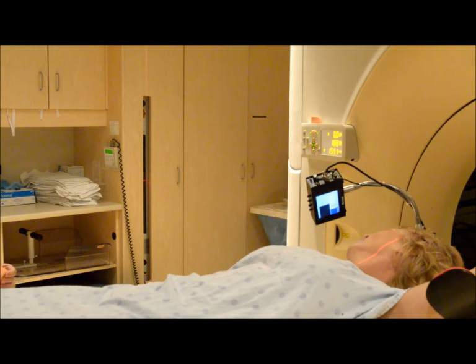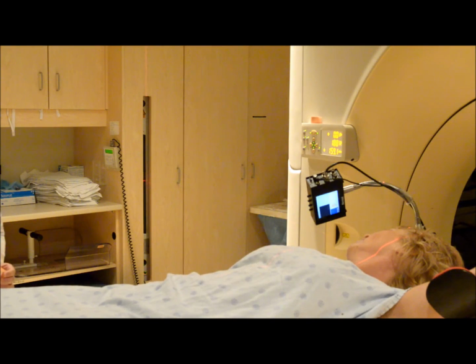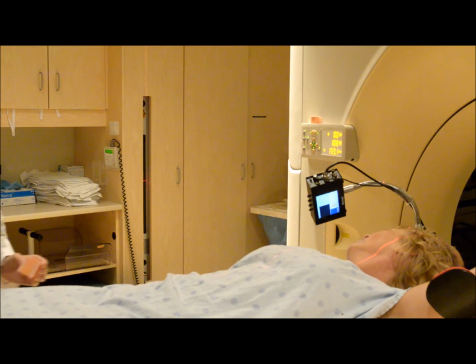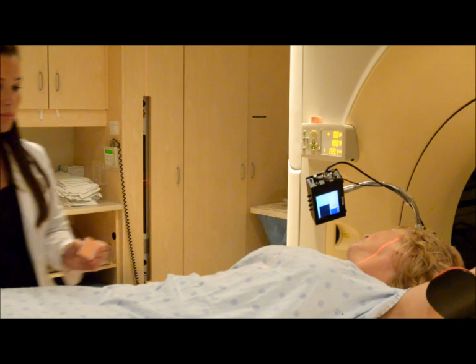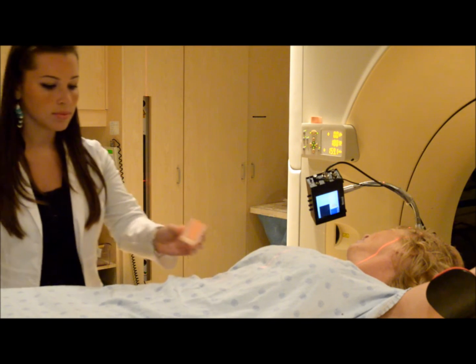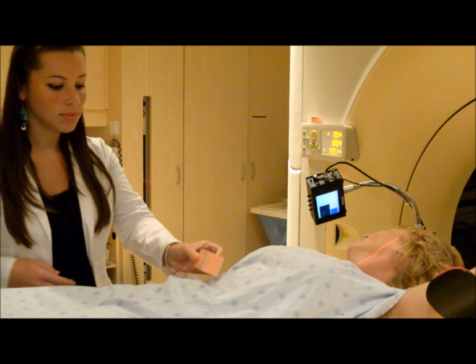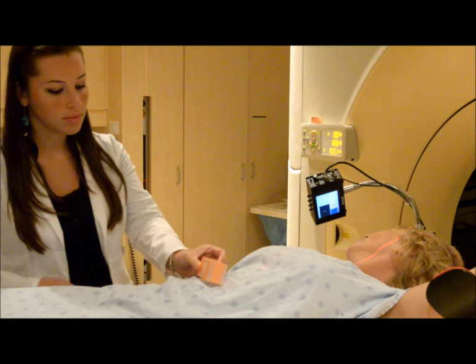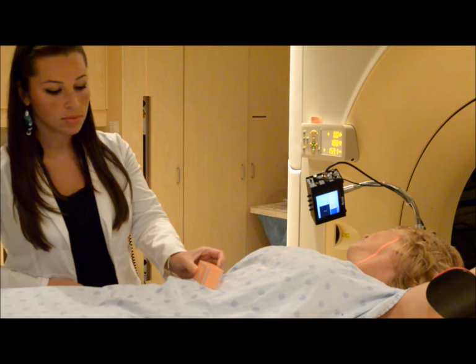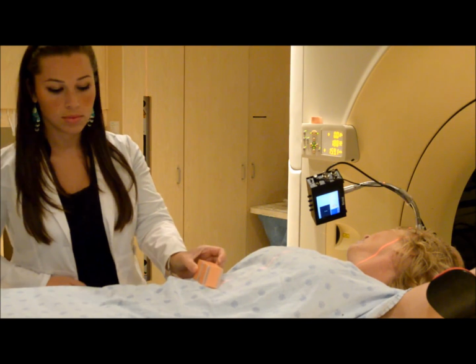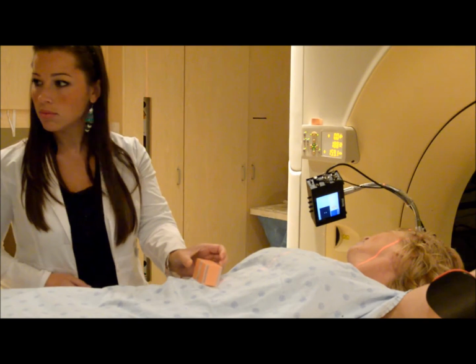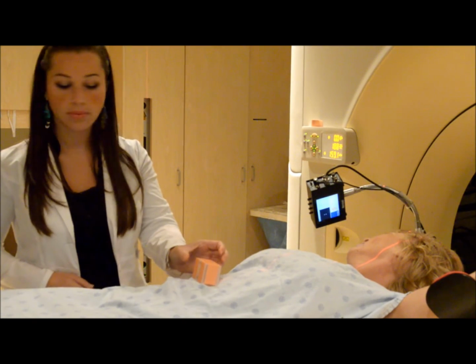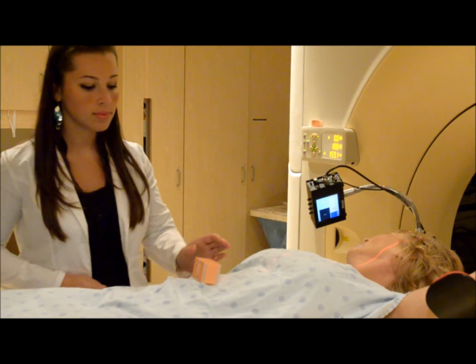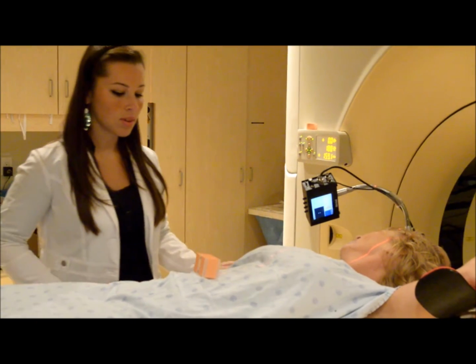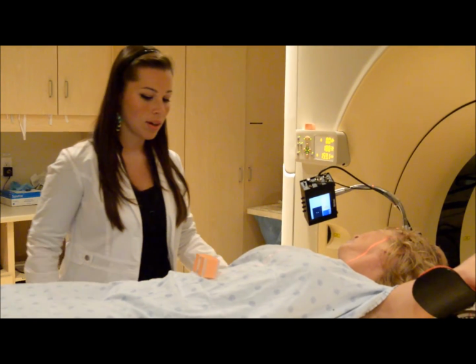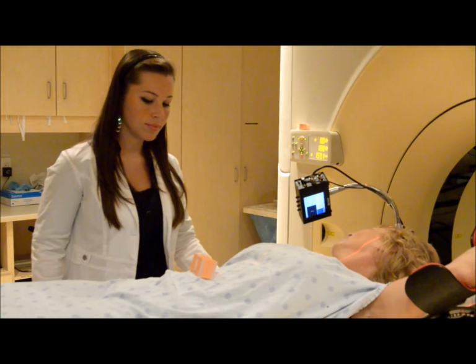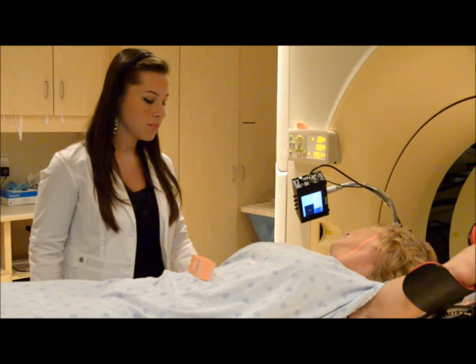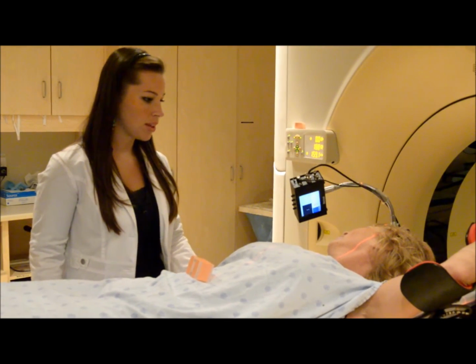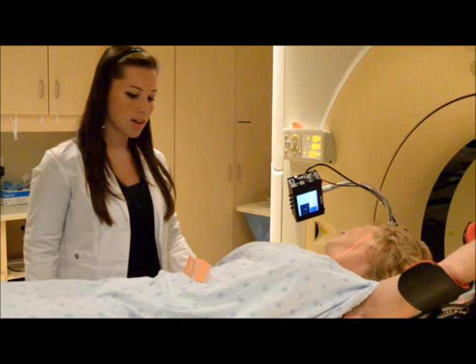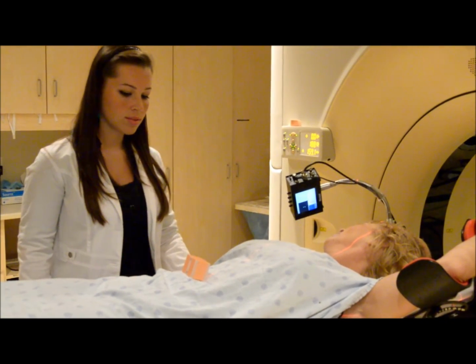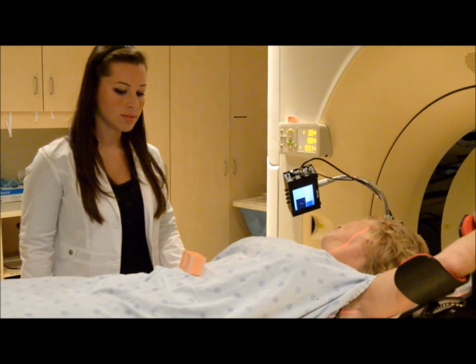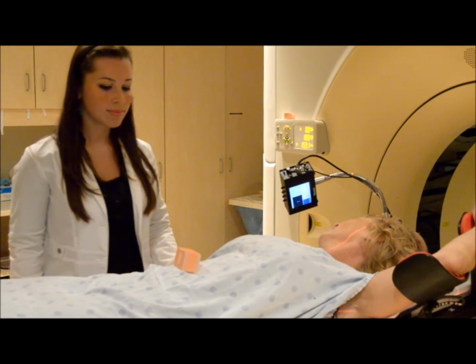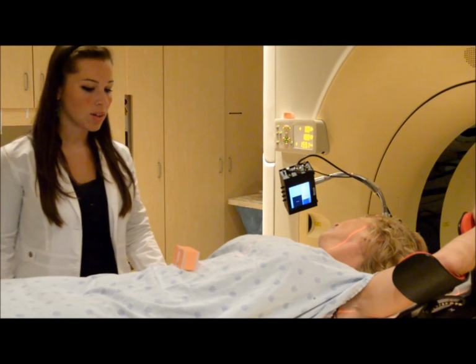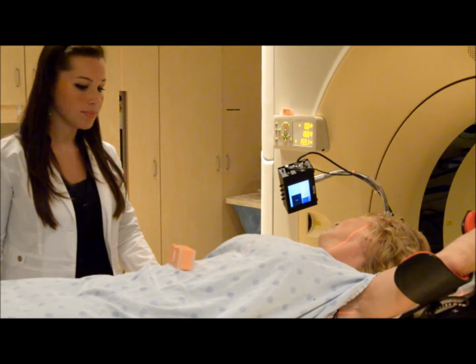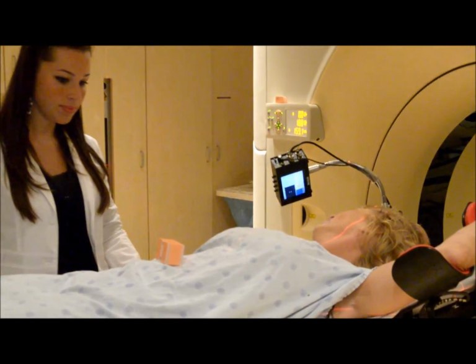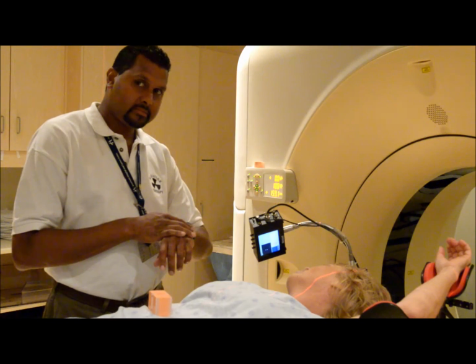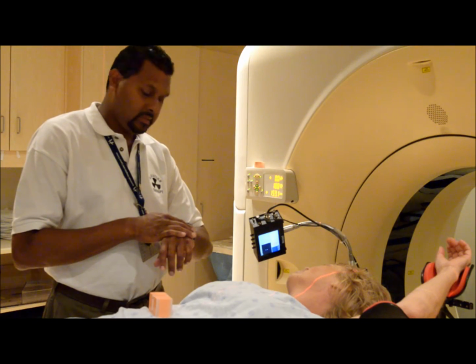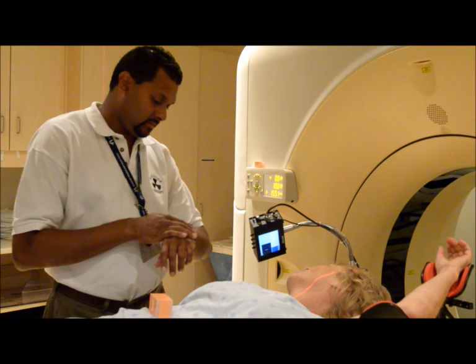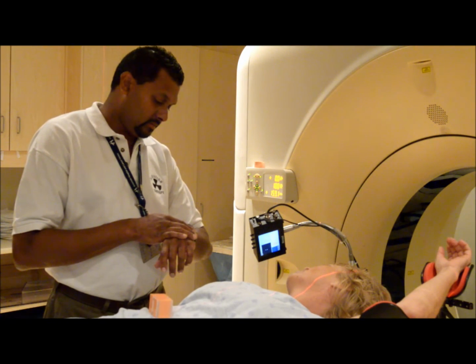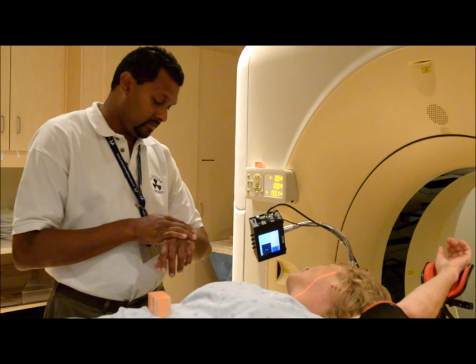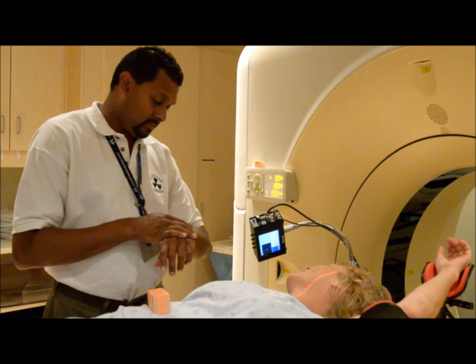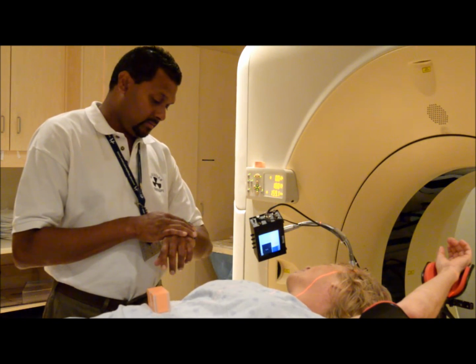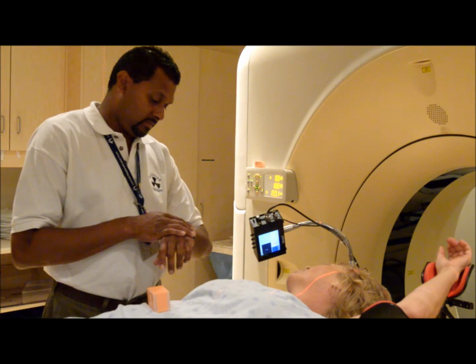During breath hold, a block will be placed on your abdomen and you should focus your breath here. Try to abdominal breathe and do not arch your back or lift up. Start your practice with 10 seconds and work your way up.